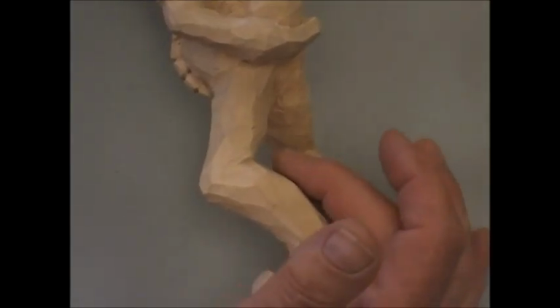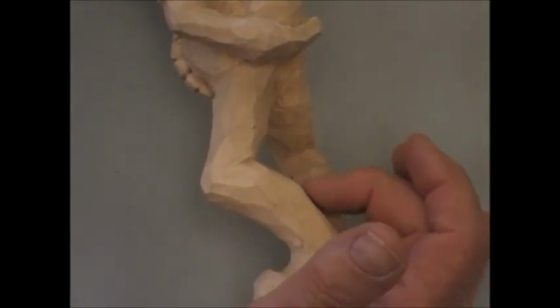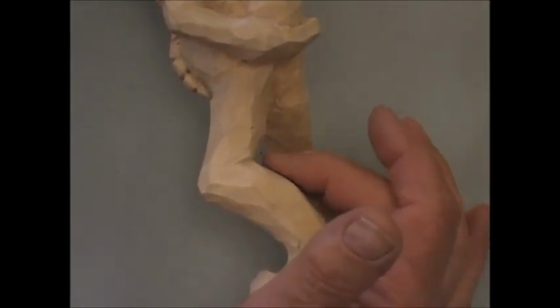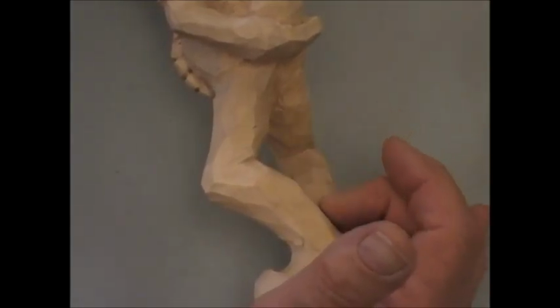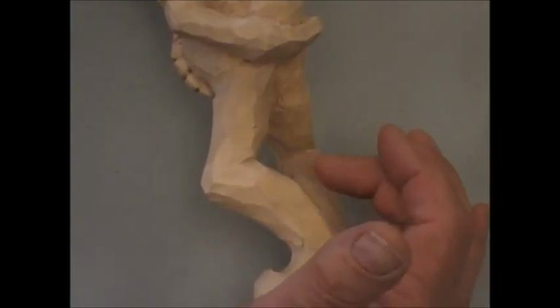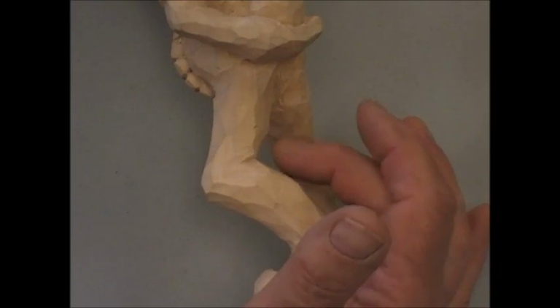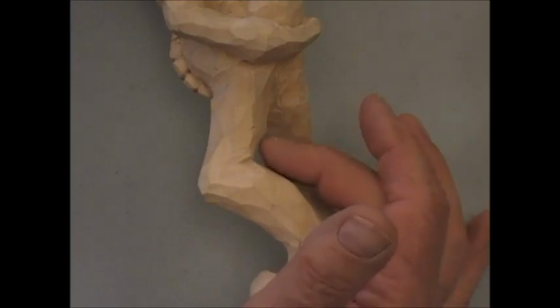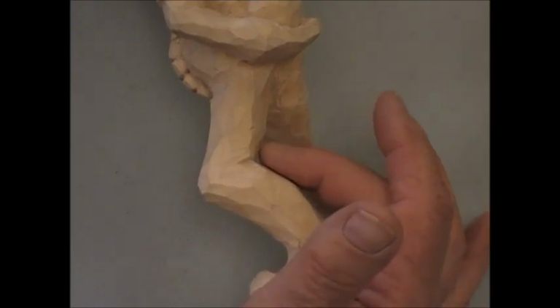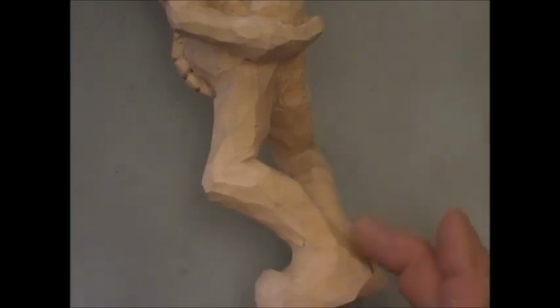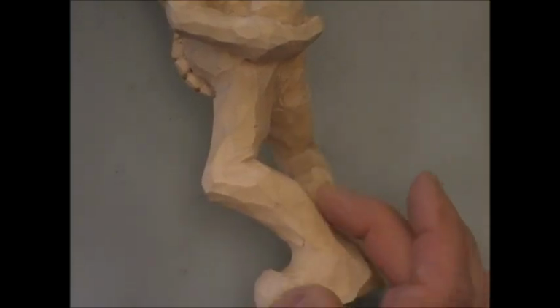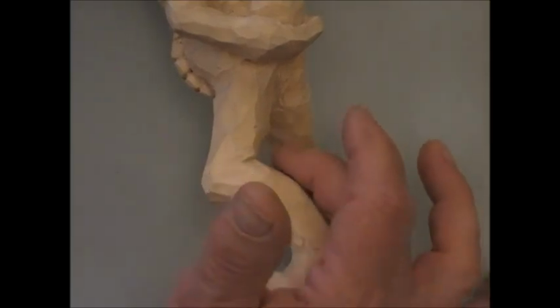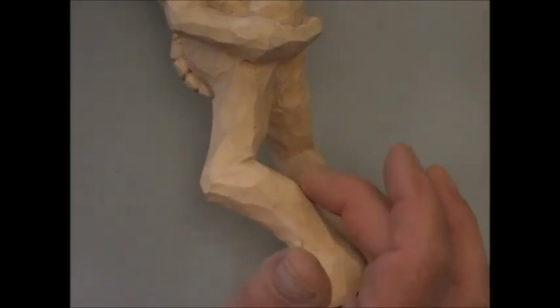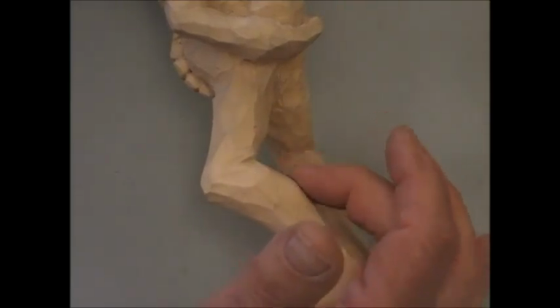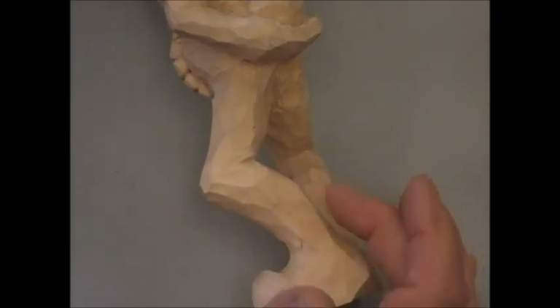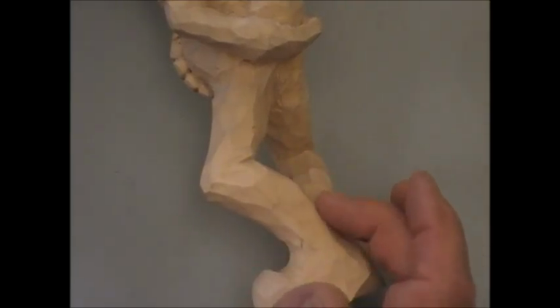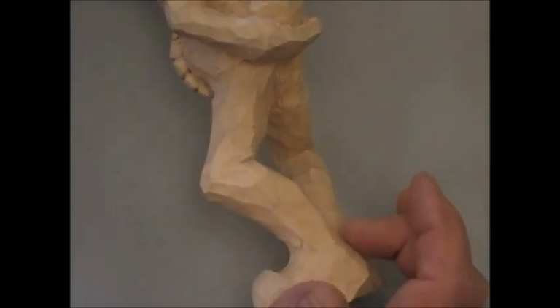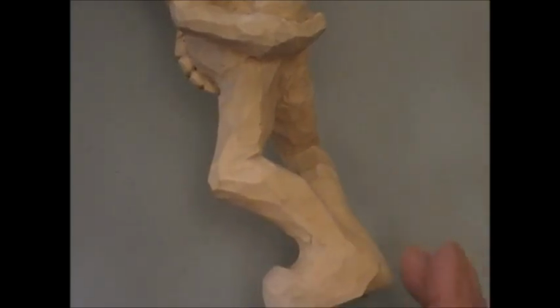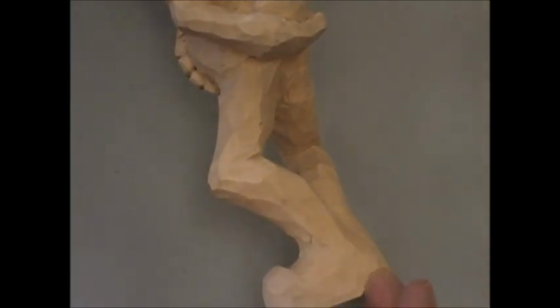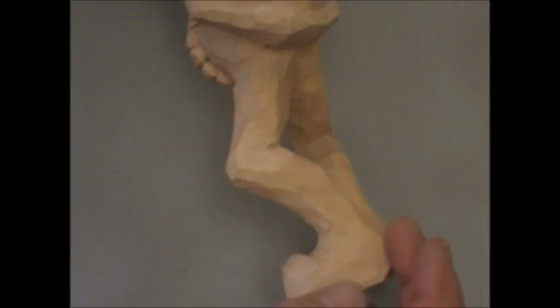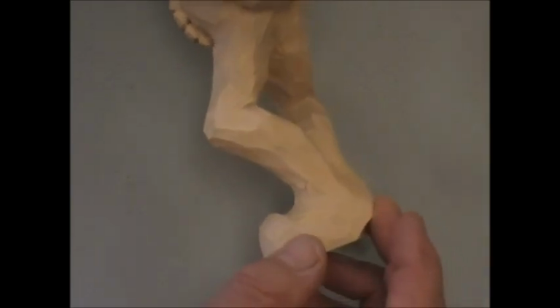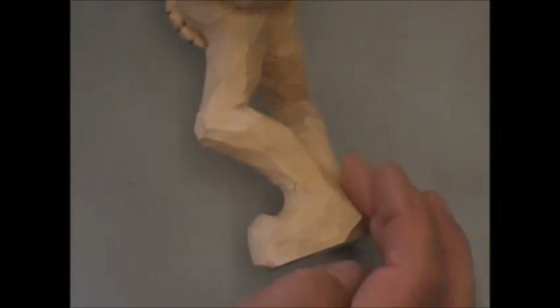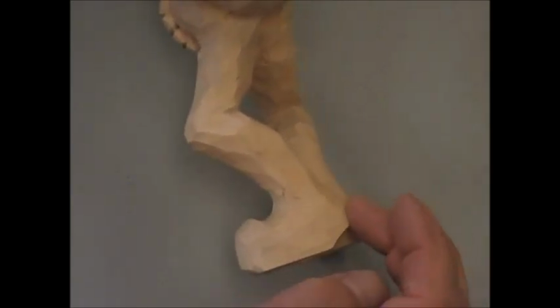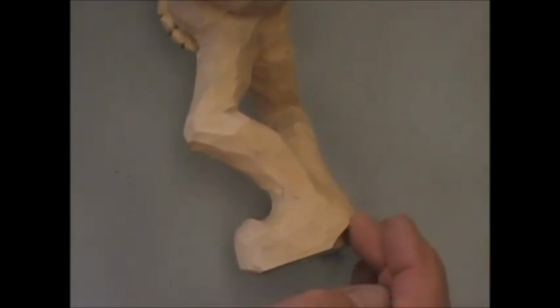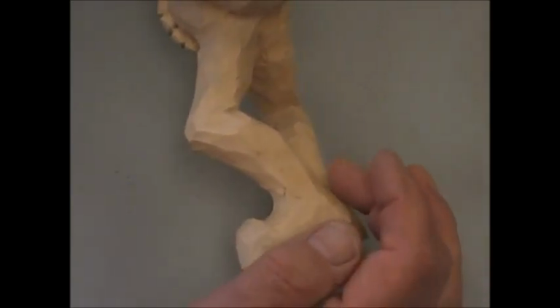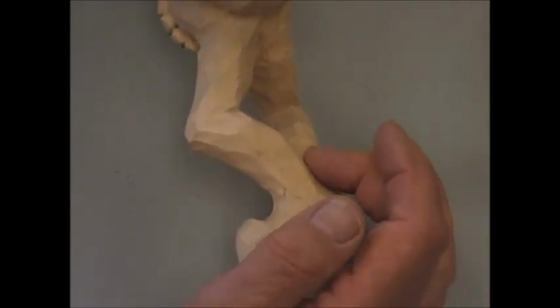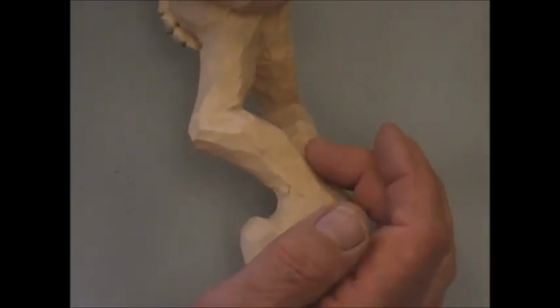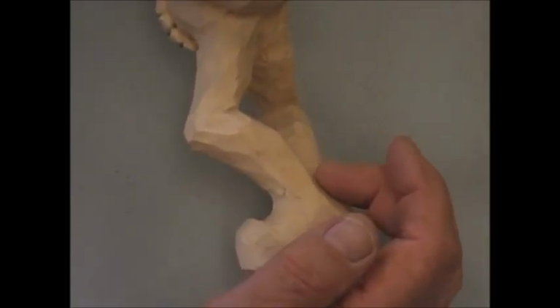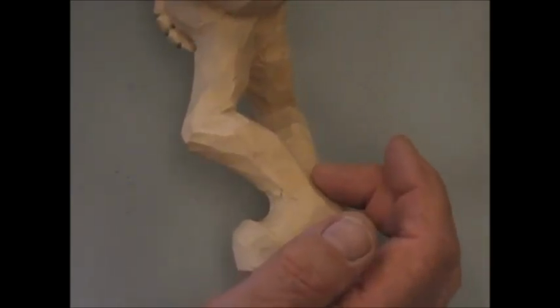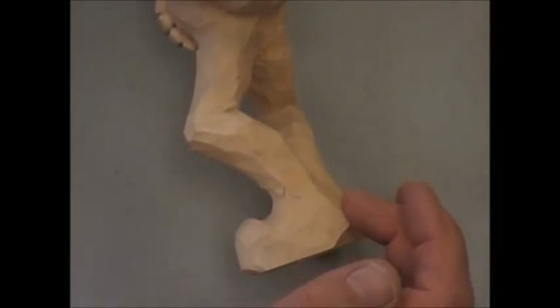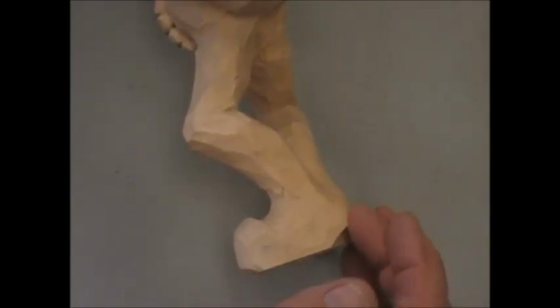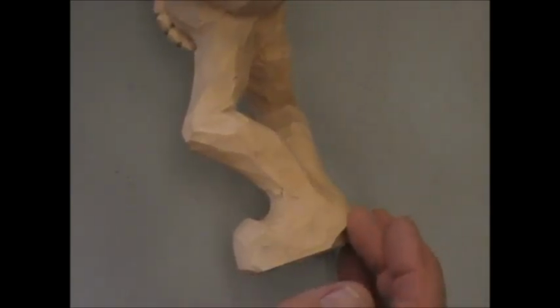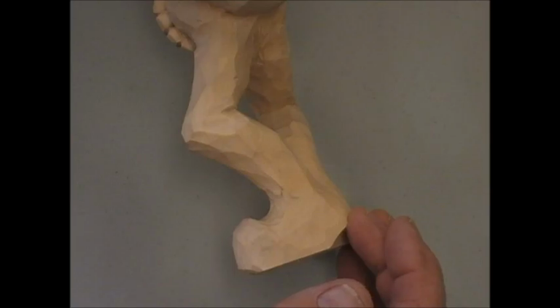This muscle here looks a little bit too big, I'm going to have to thin it down, but that's the shape. Get the muscle here and taper at the back, and then don't forget that you've got a heel down here — it tucks in here and then comes out and around.